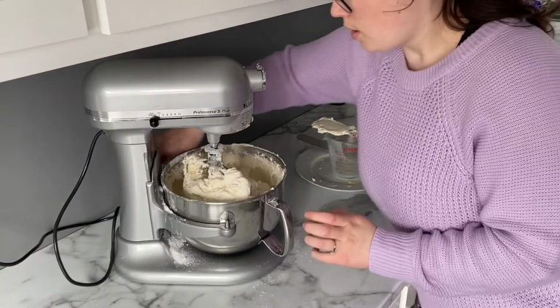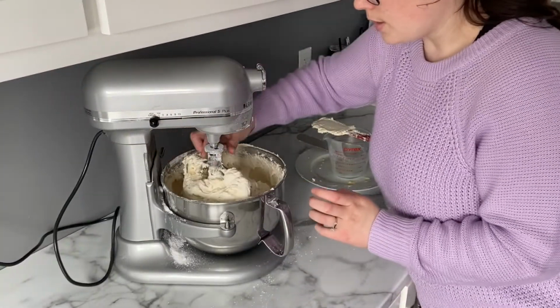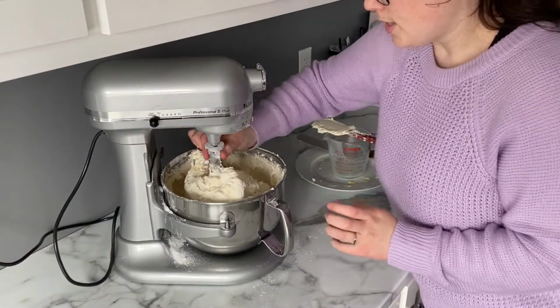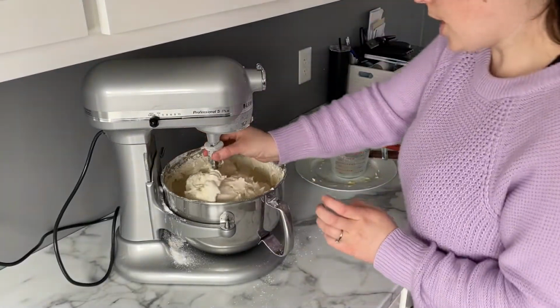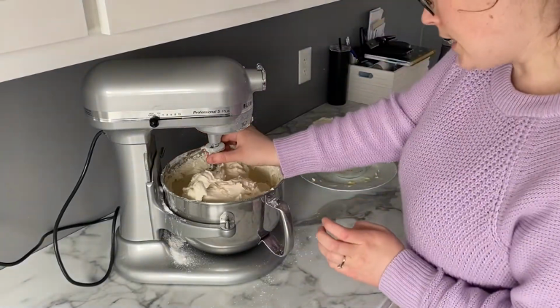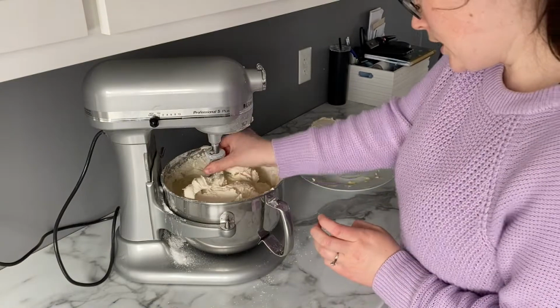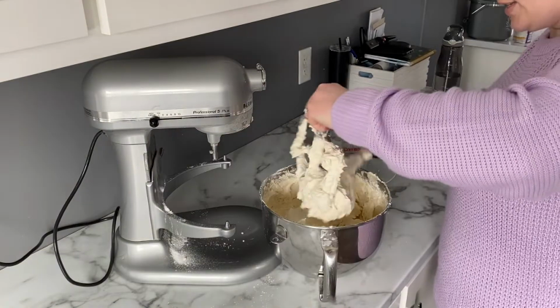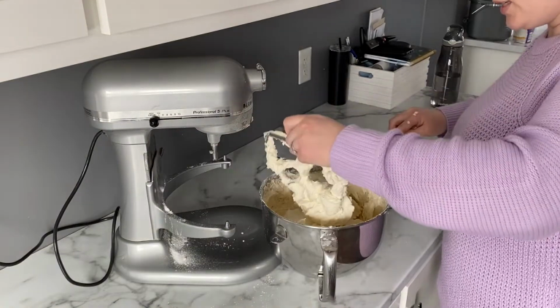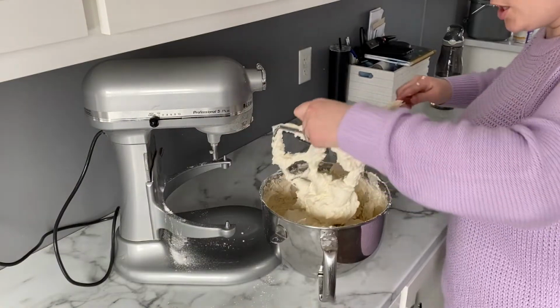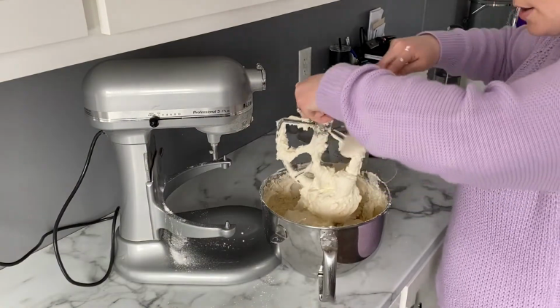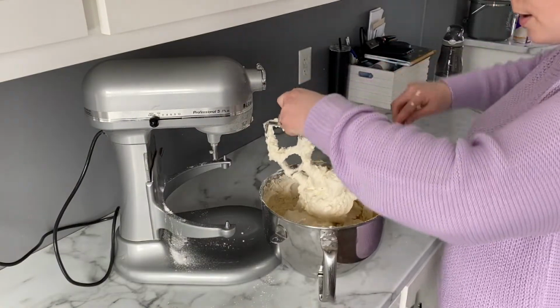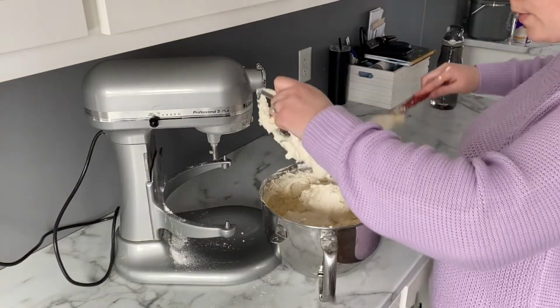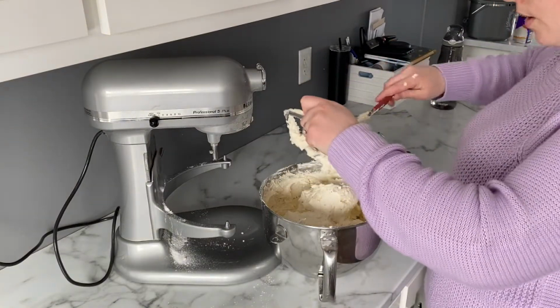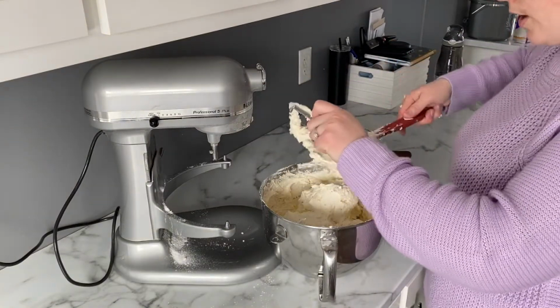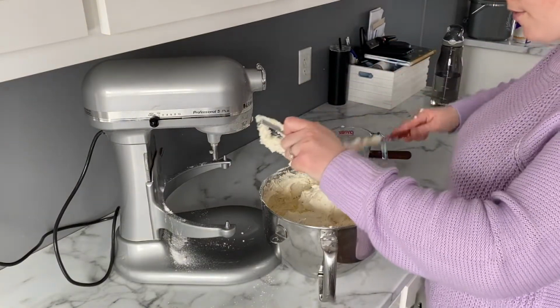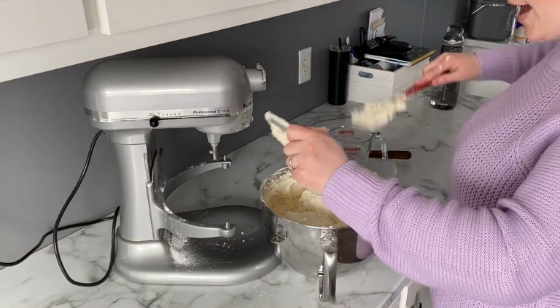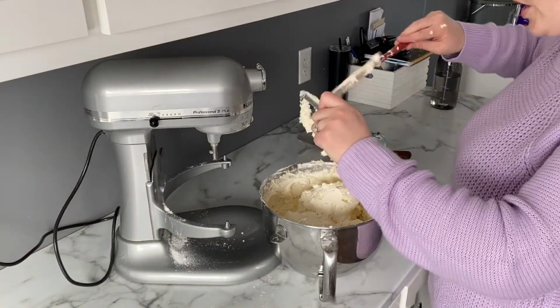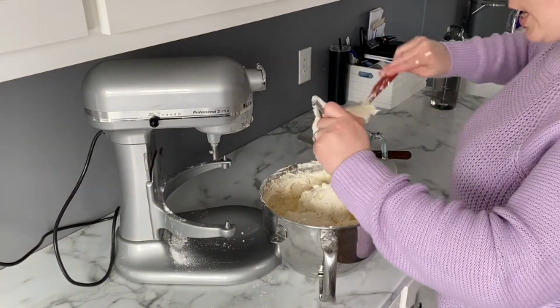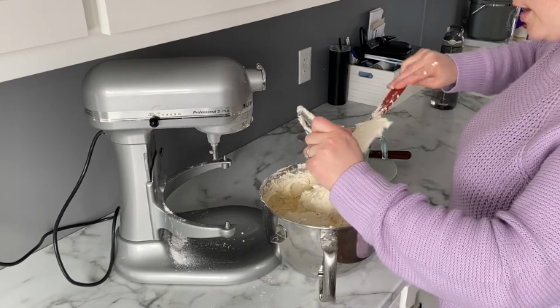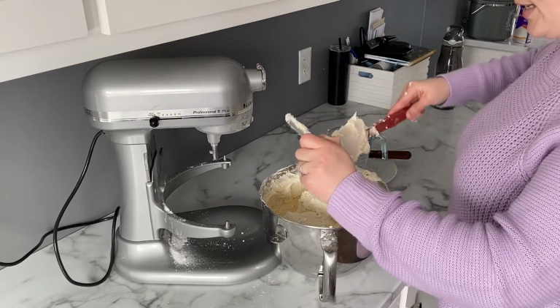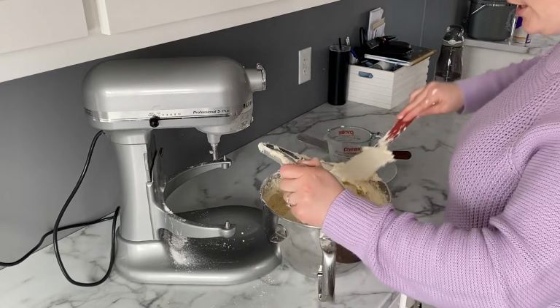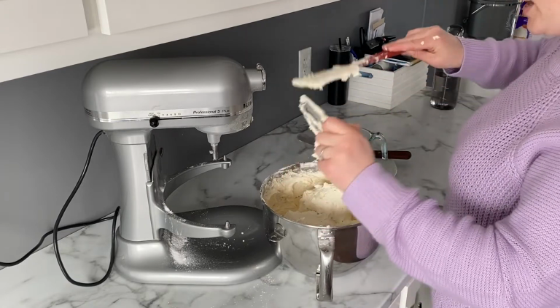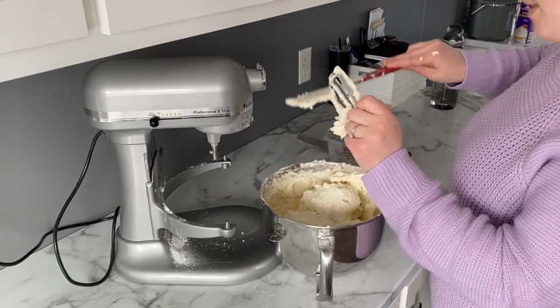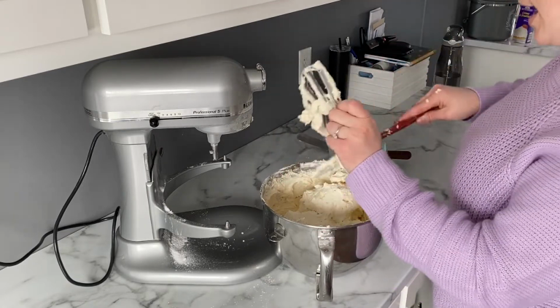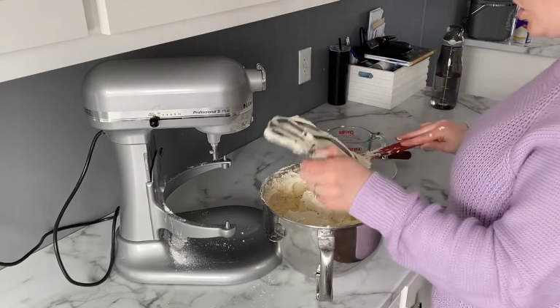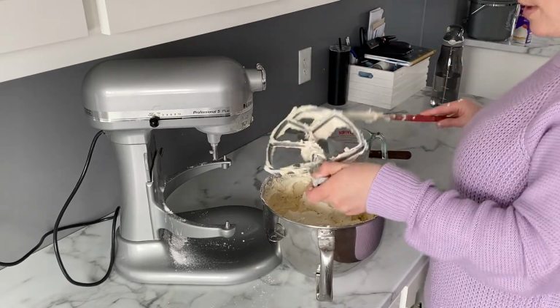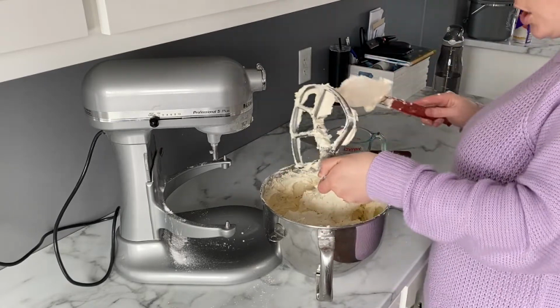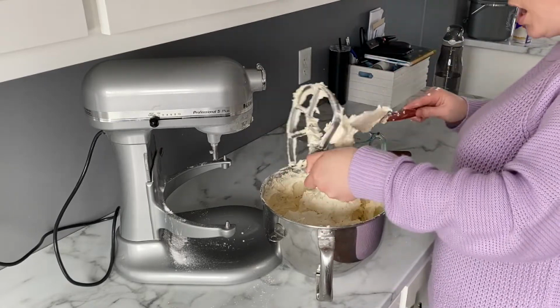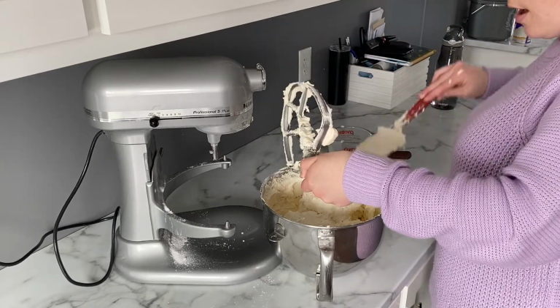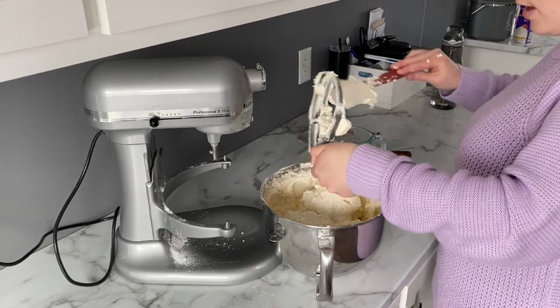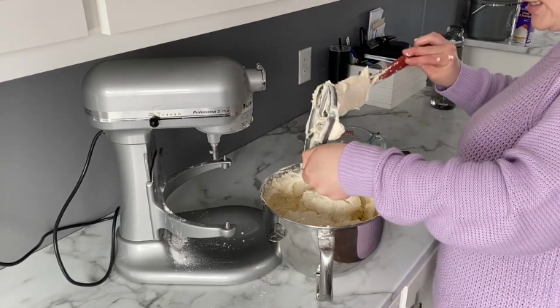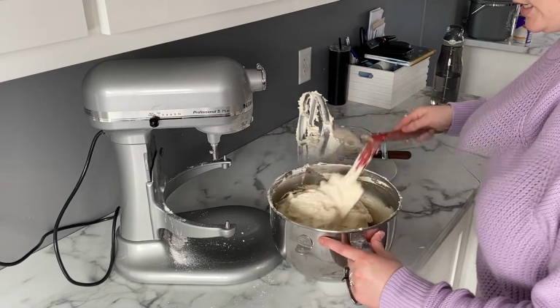We are all done! This is the finished buttercream. I'm going to scrape off the paddle and mix it up a little by hand to make sure everything is incorporated.